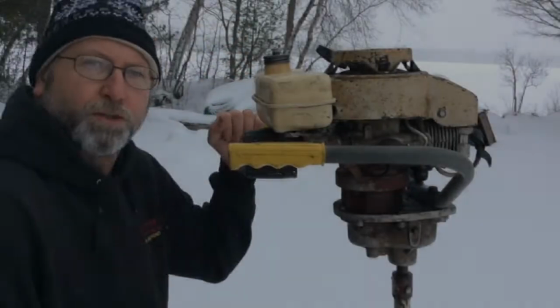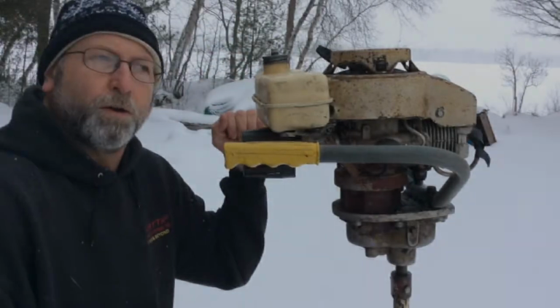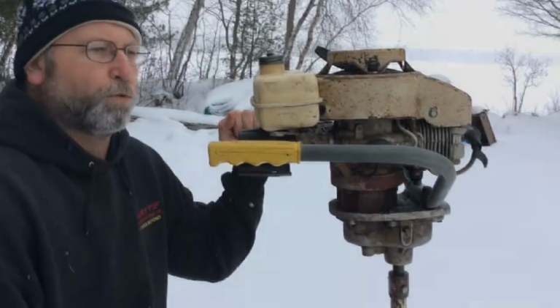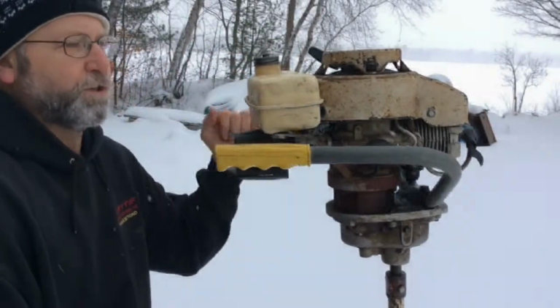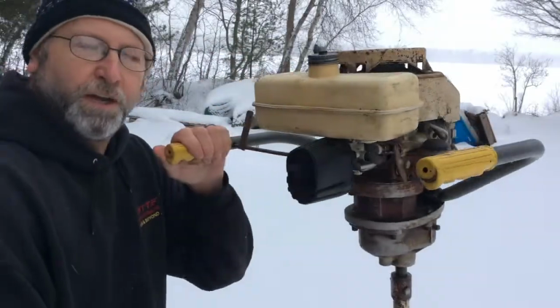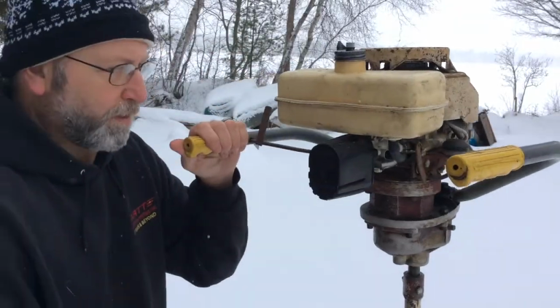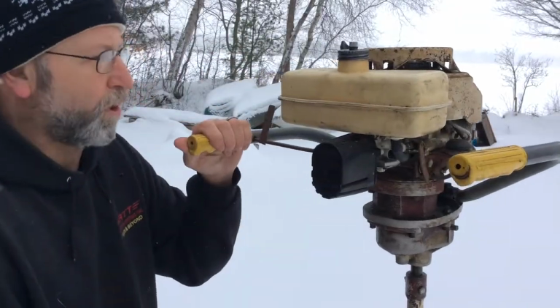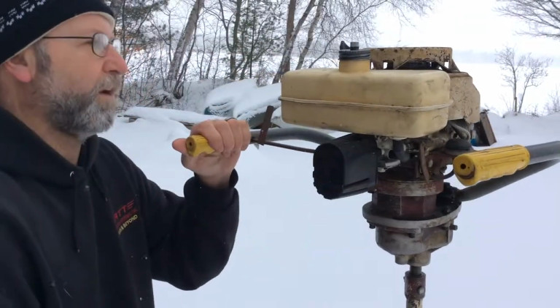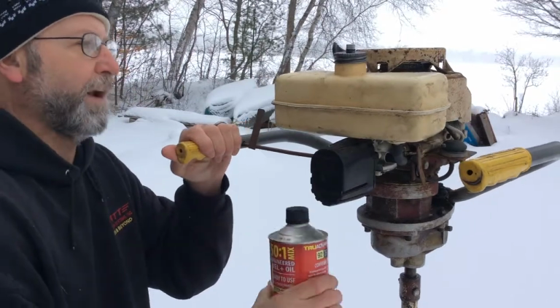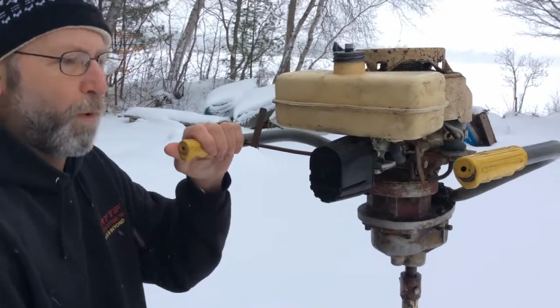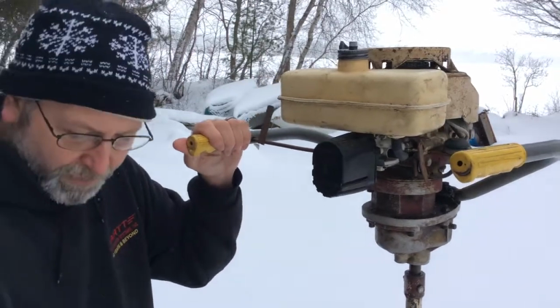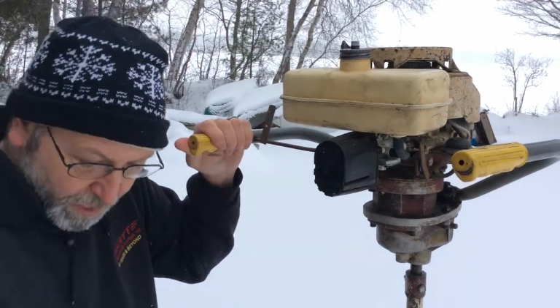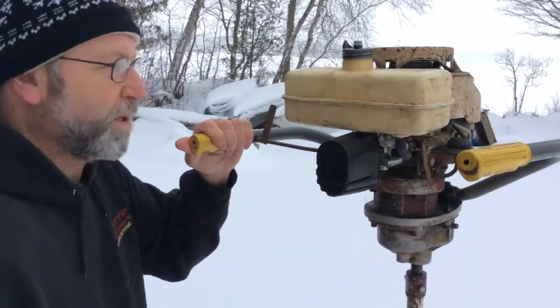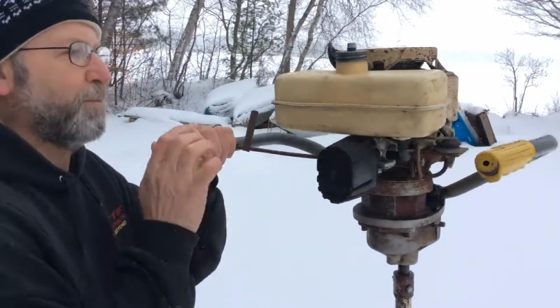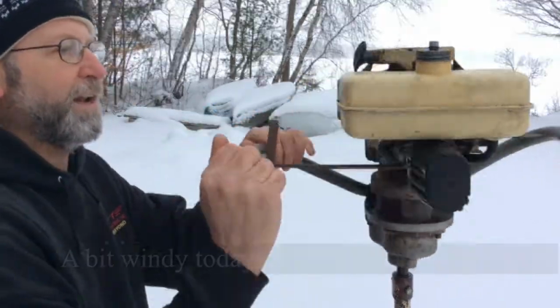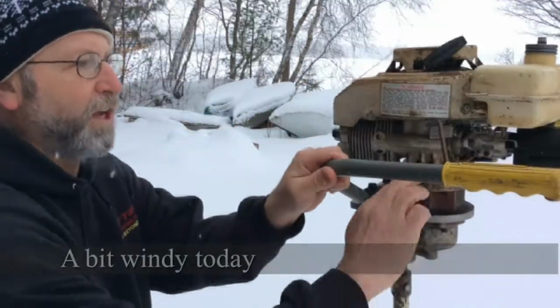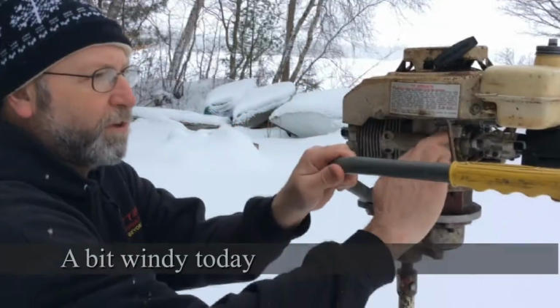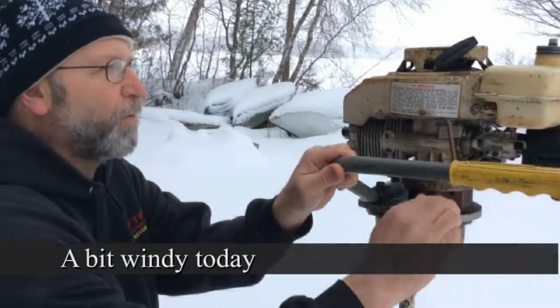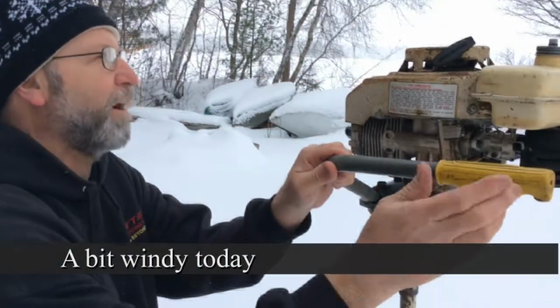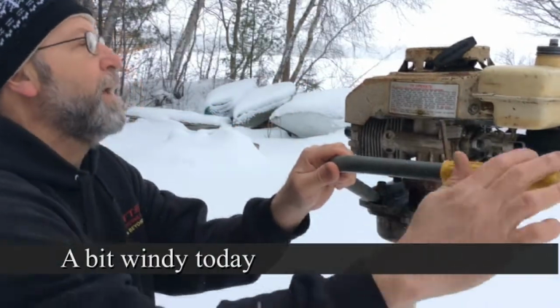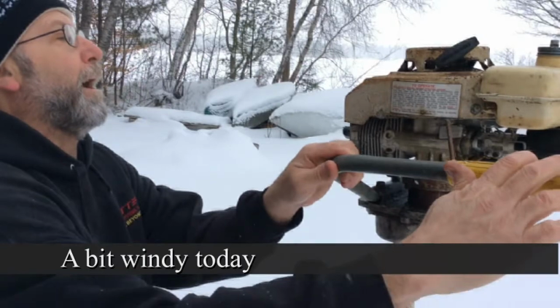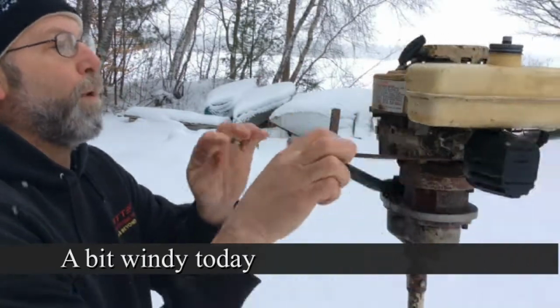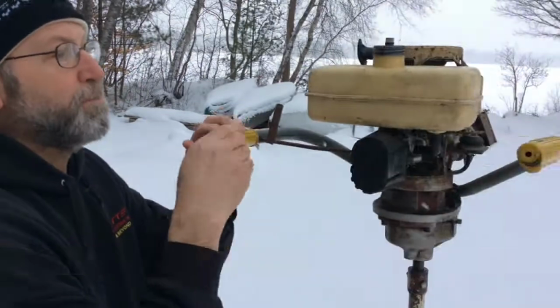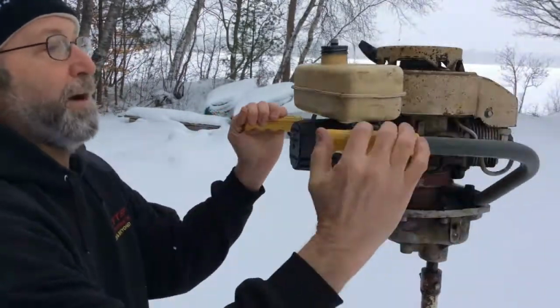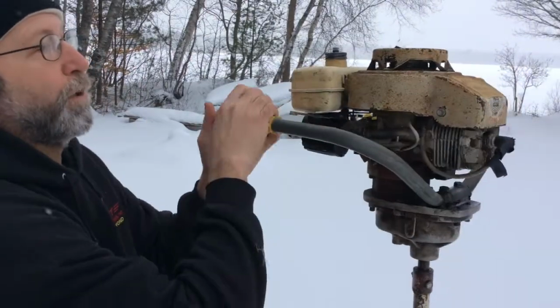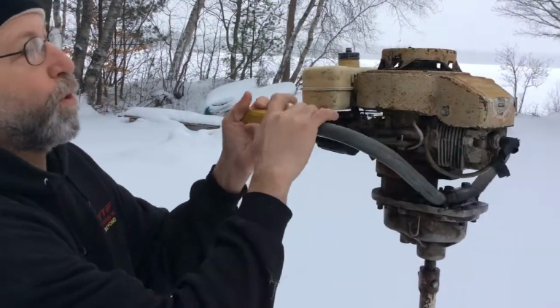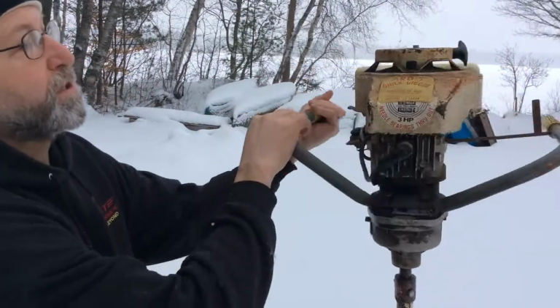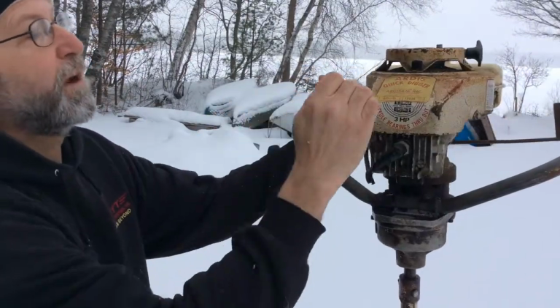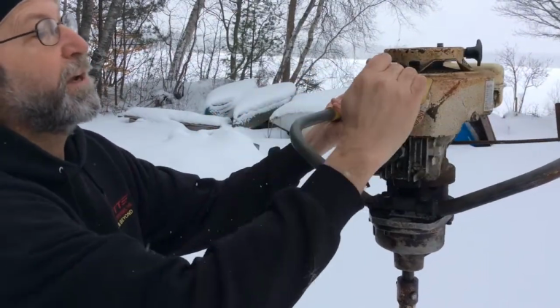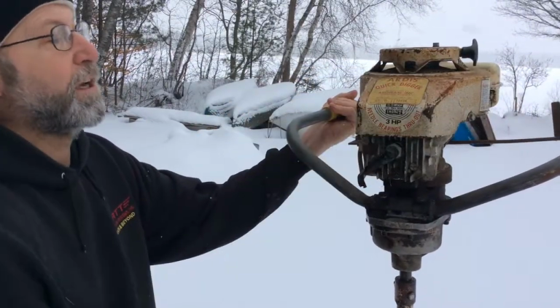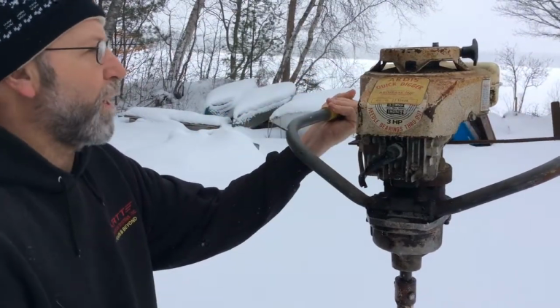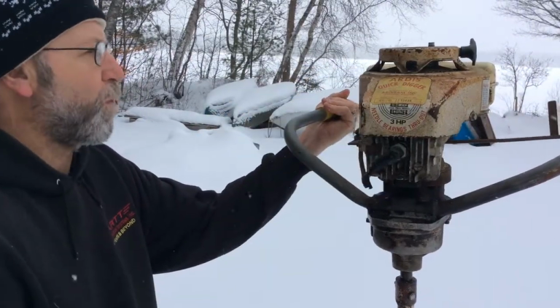We're getting quite a few questions on the ice auger here. One of them is, is it a Tecumseh? It is. I'll show you the tag right there. Where it was made, I'm not really sure. It's got some information right here, and I'll kind of show that off as well.